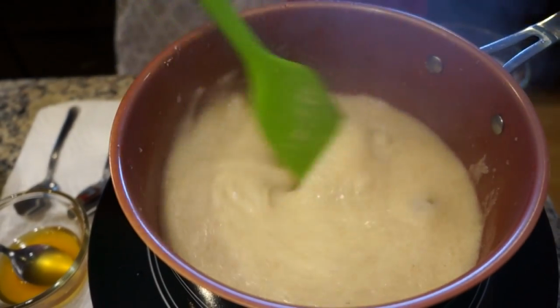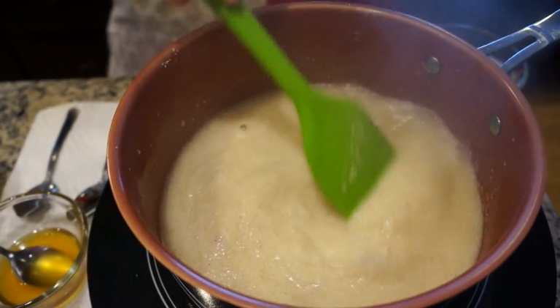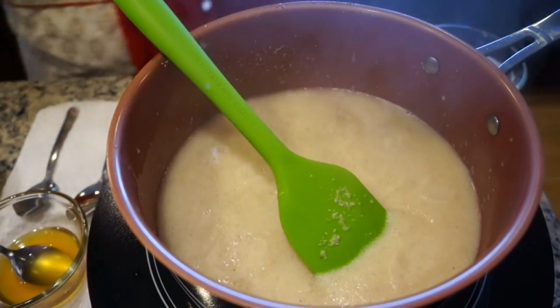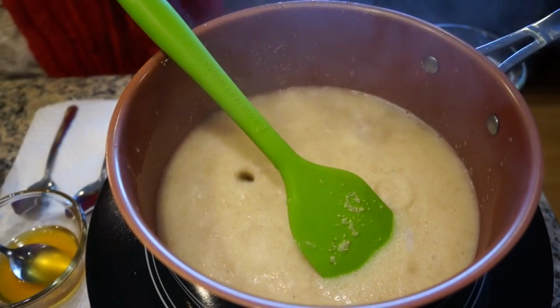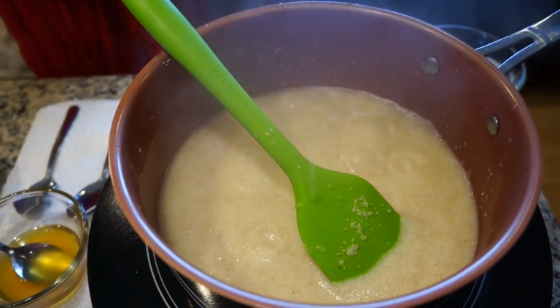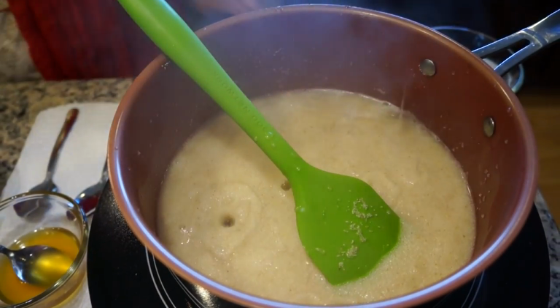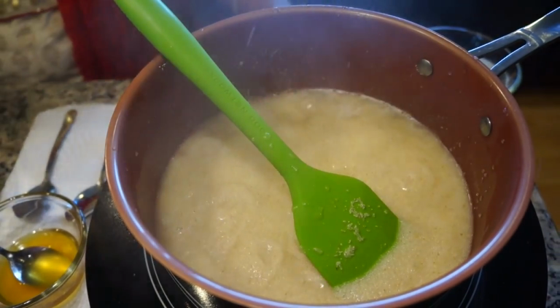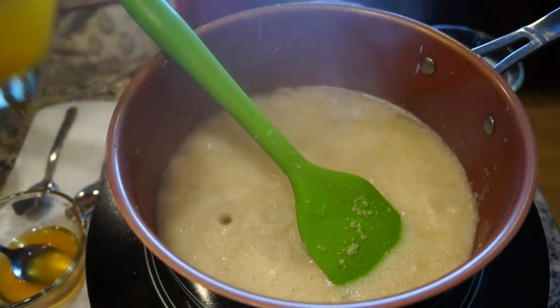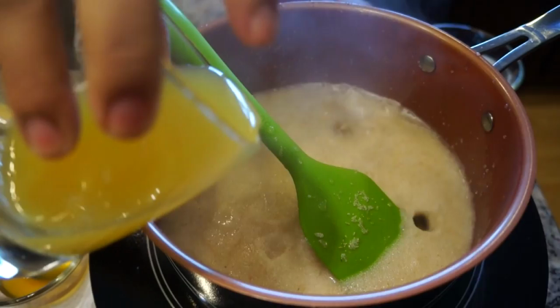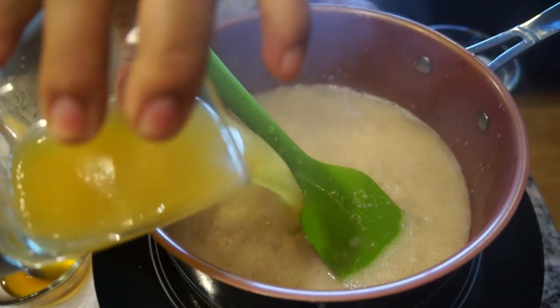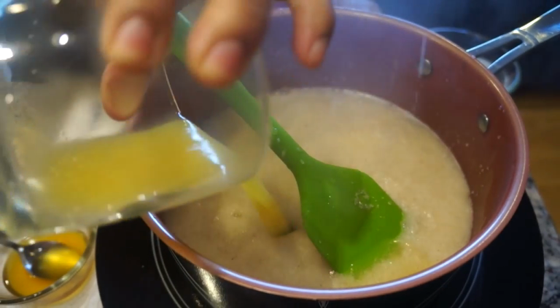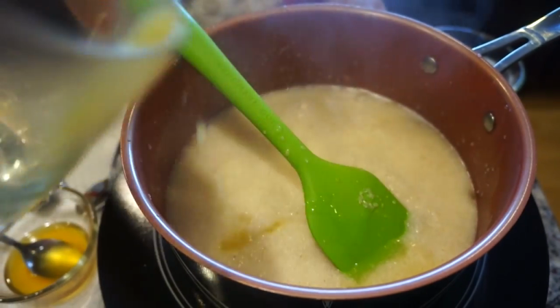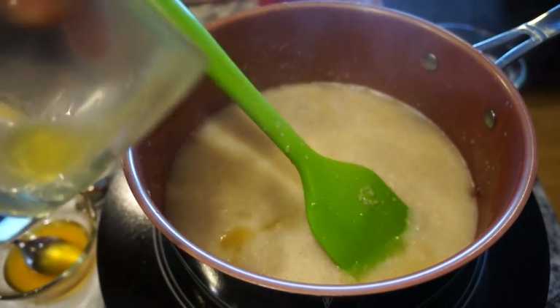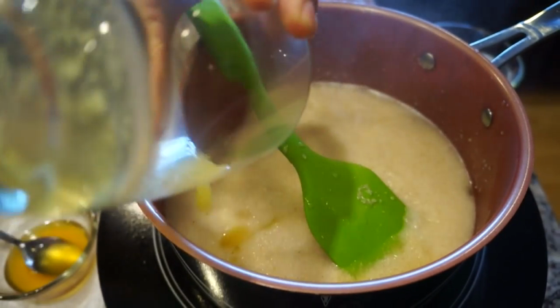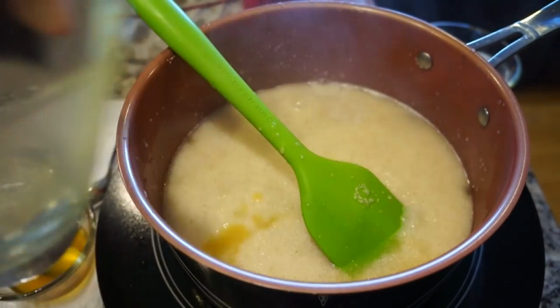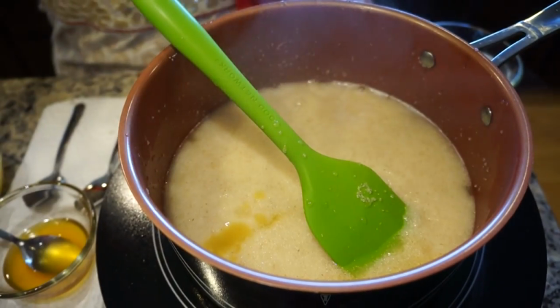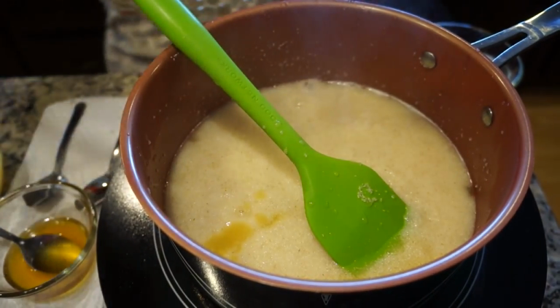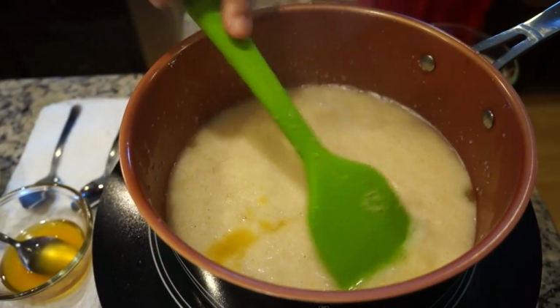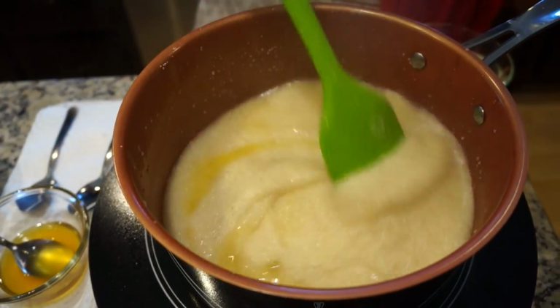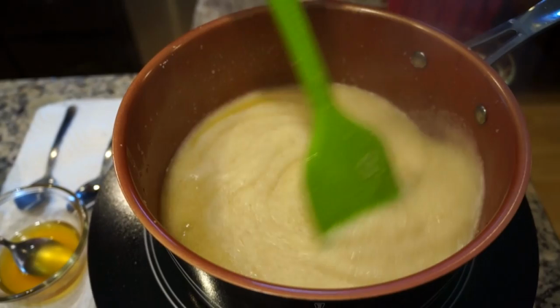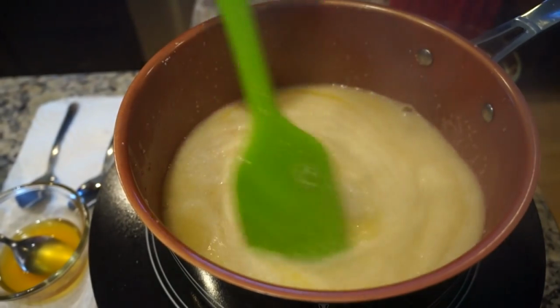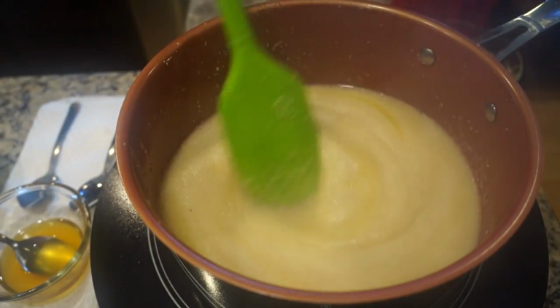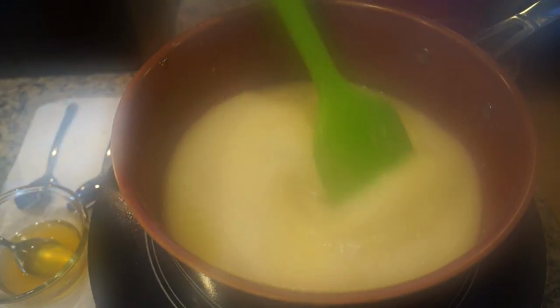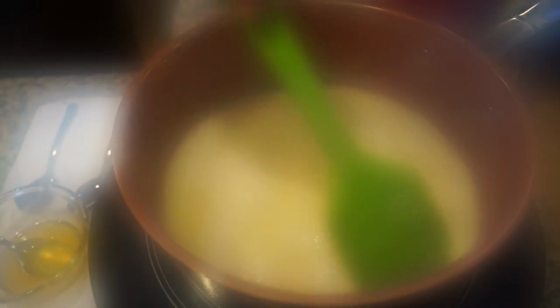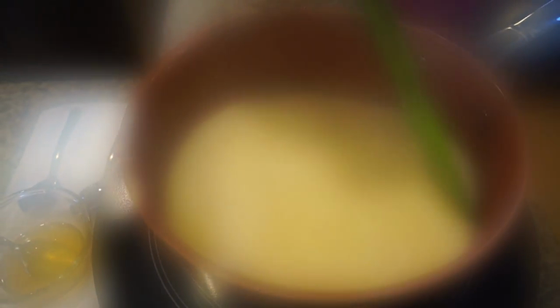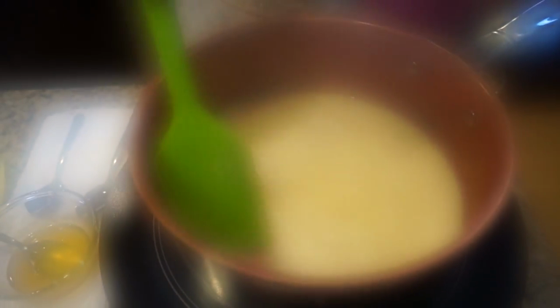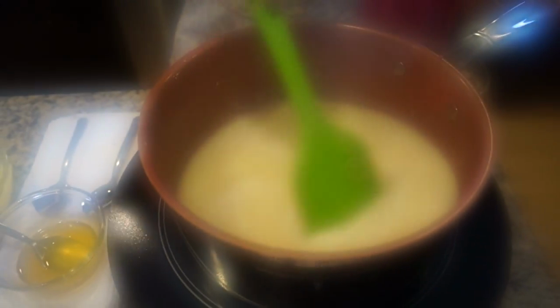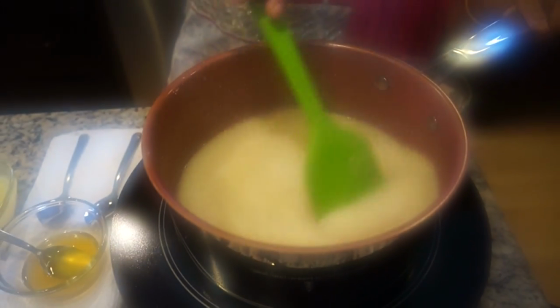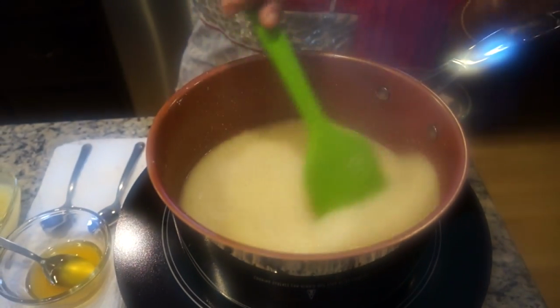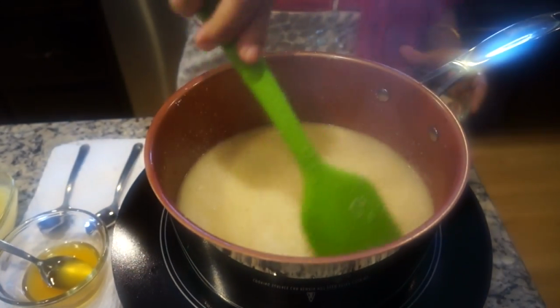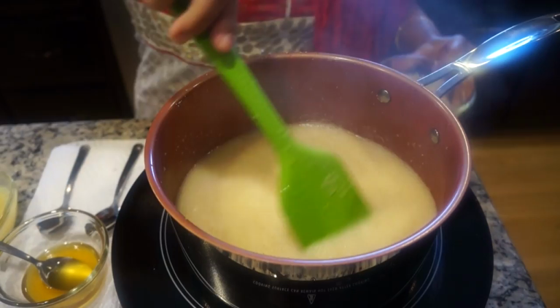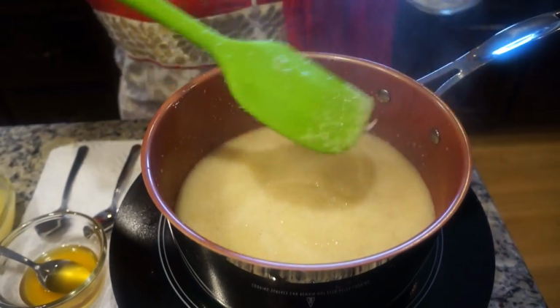I'm also going to add some pineapple juice to it. Make sure you quickly stir and there aren't any lumps.